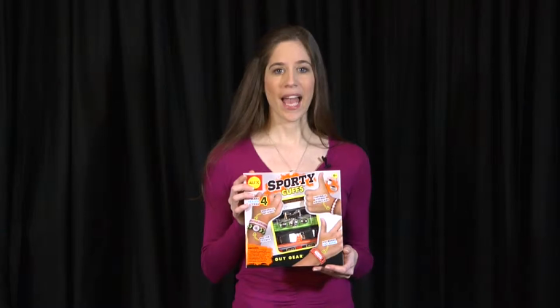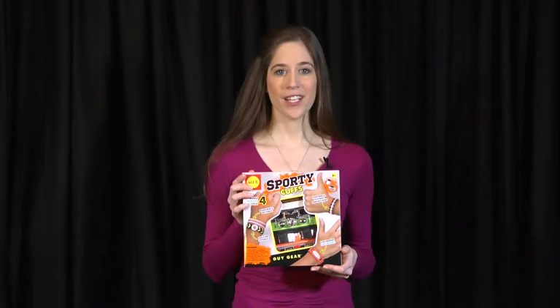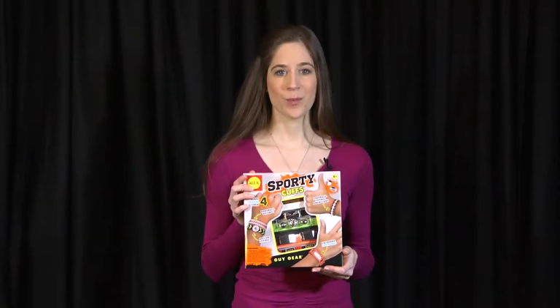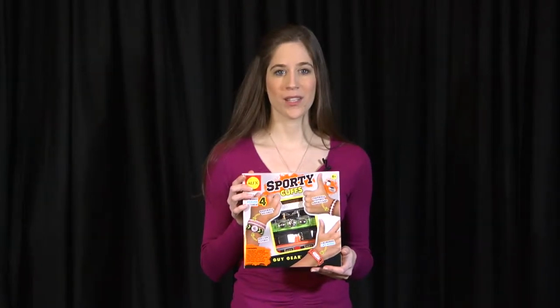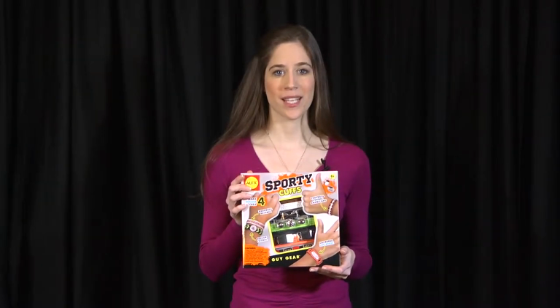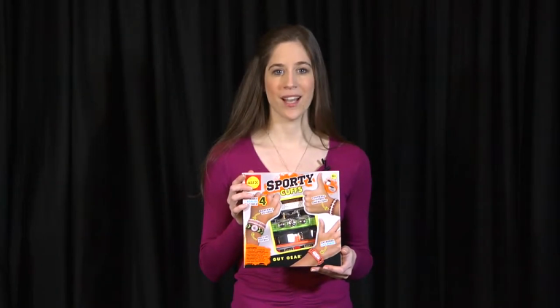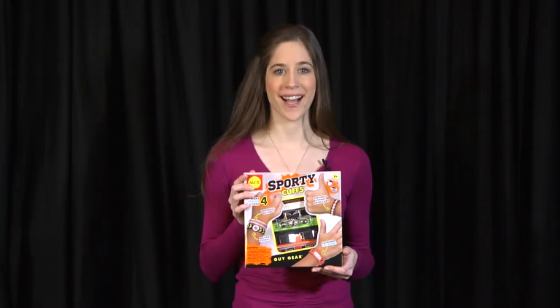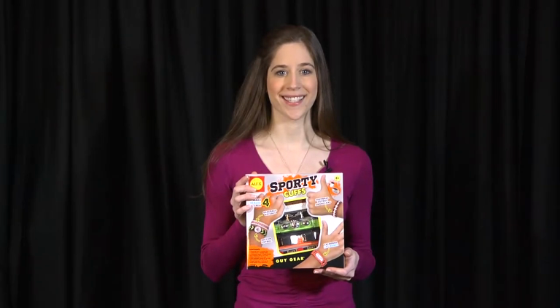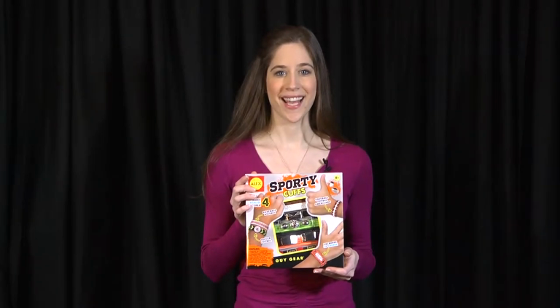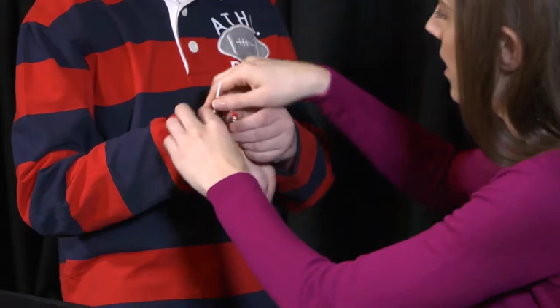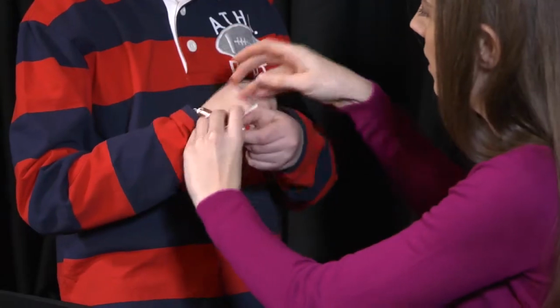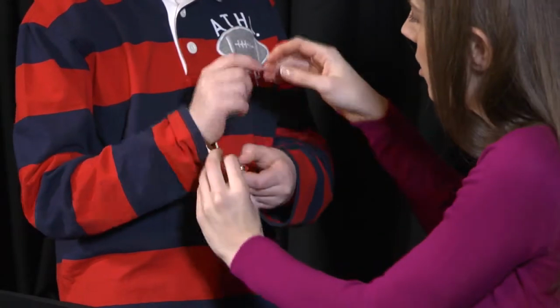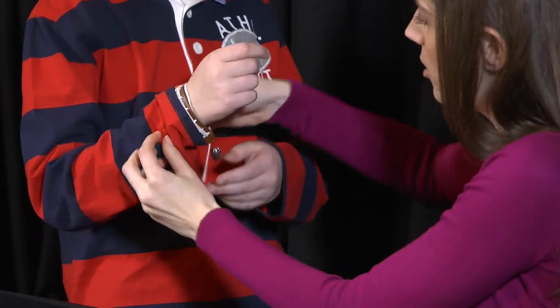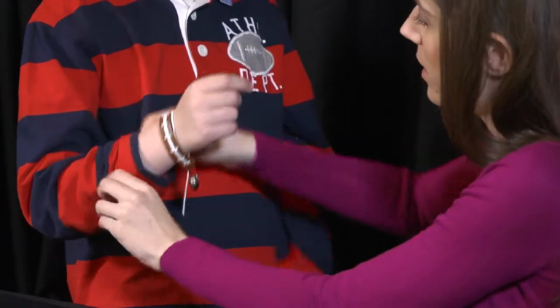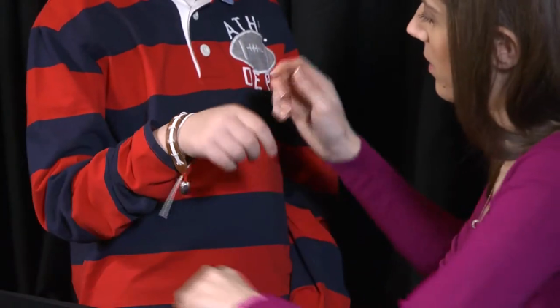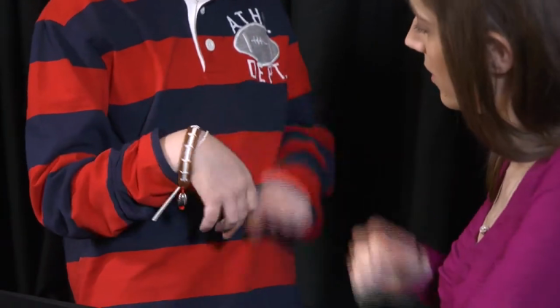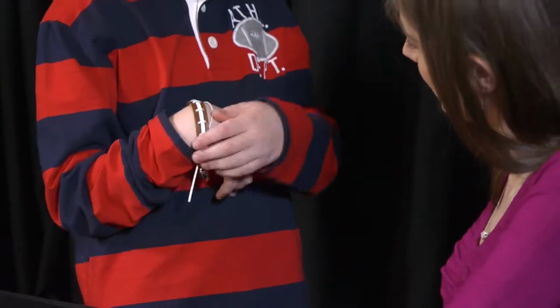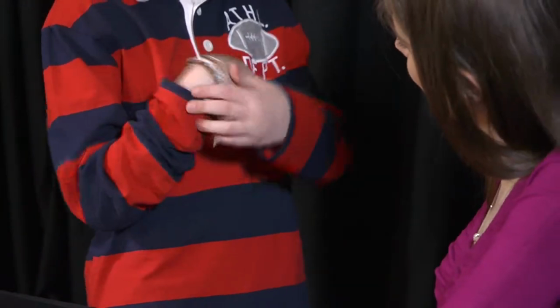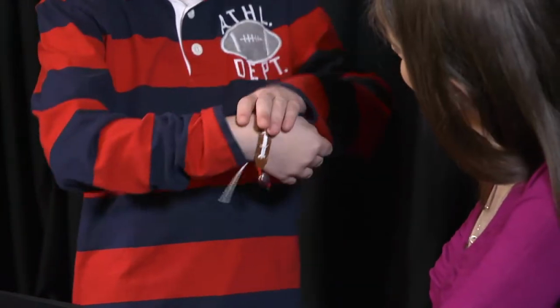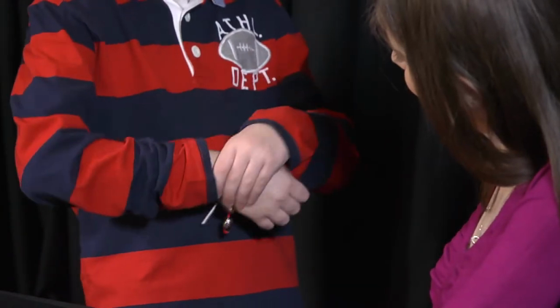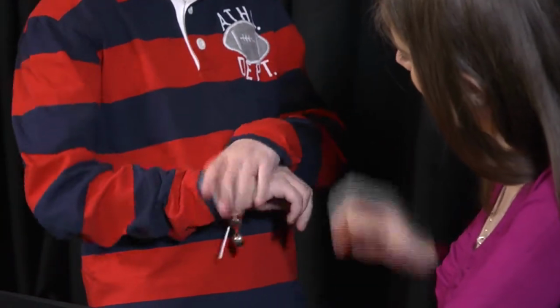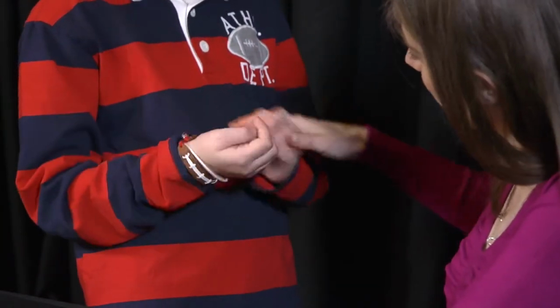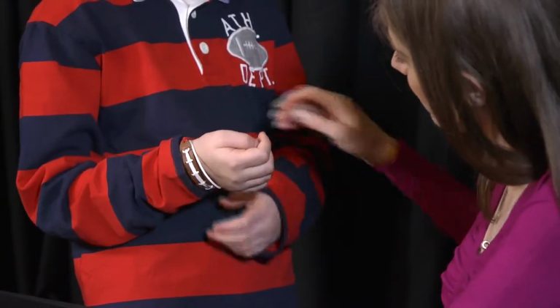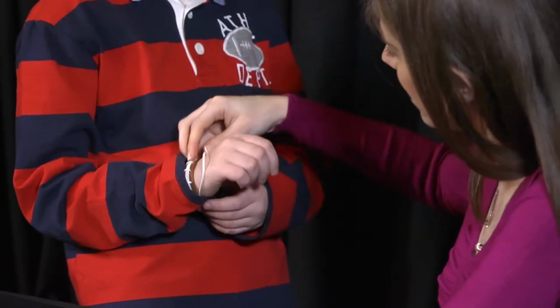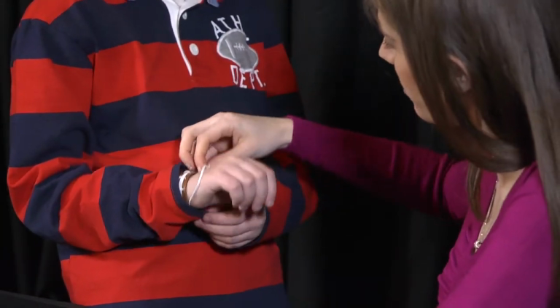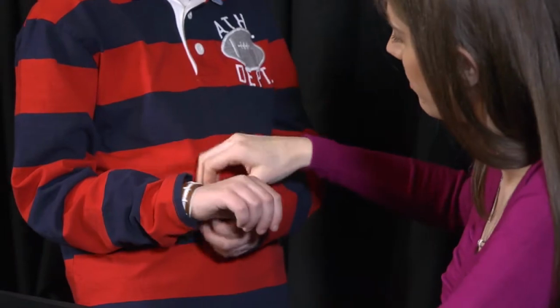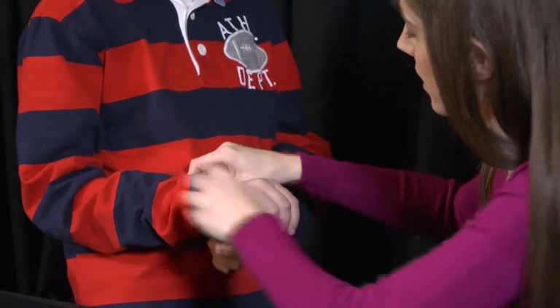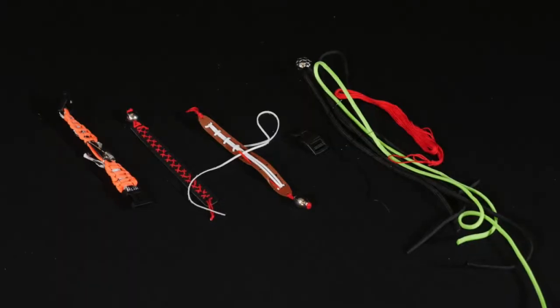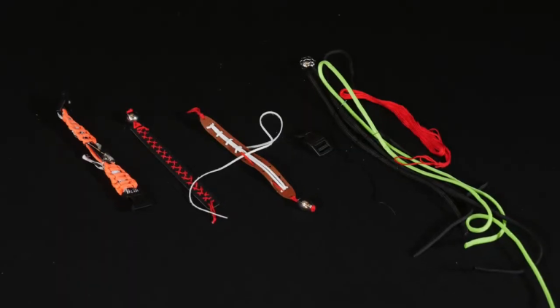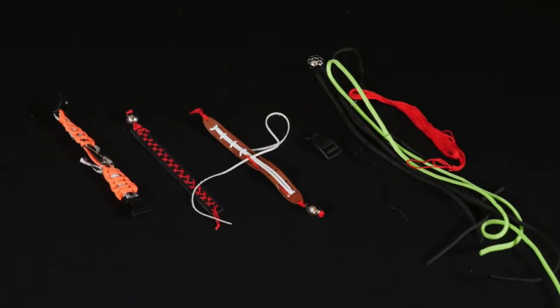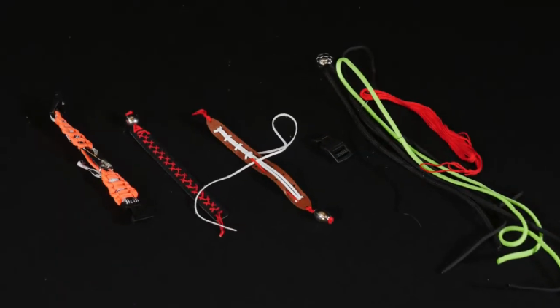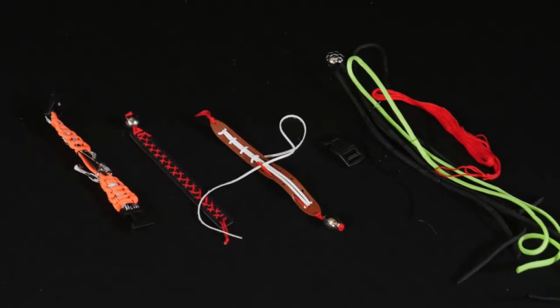Every young sports enthusiast loves guy gear. Now your little guy can create and wear their own cool sports wristbands with the Sporty Cuffs Craft Kit by Alex Toys. Just look at these cool designs.